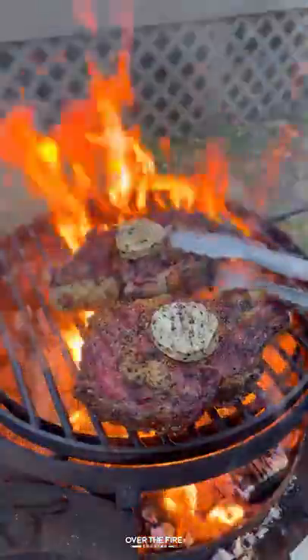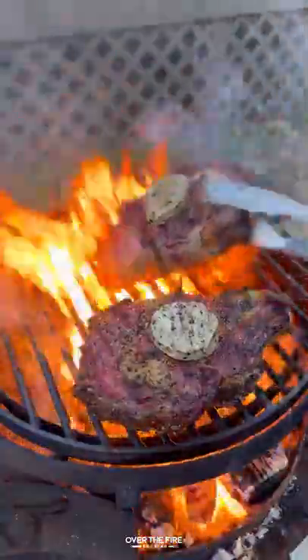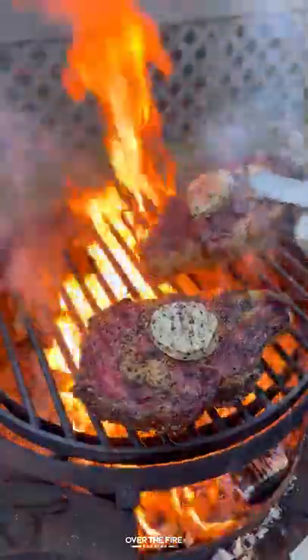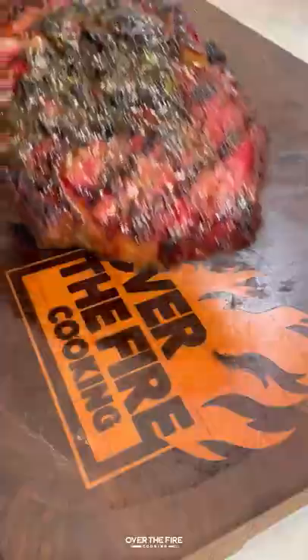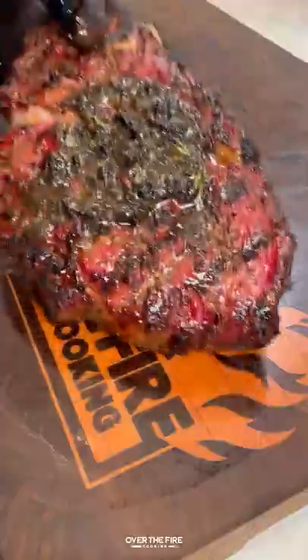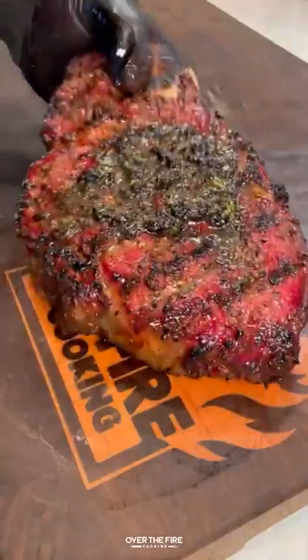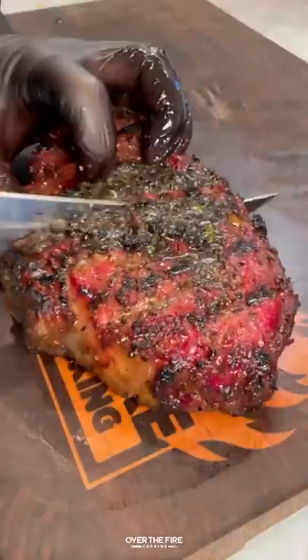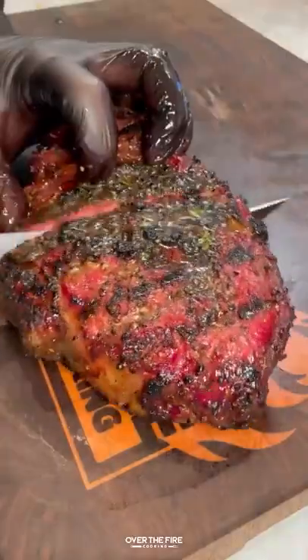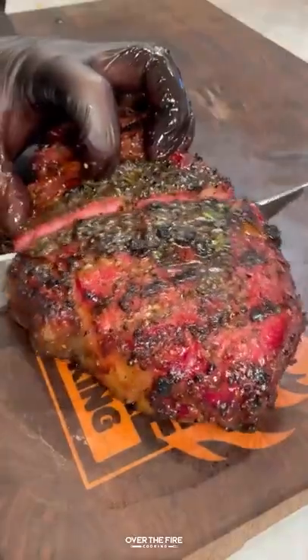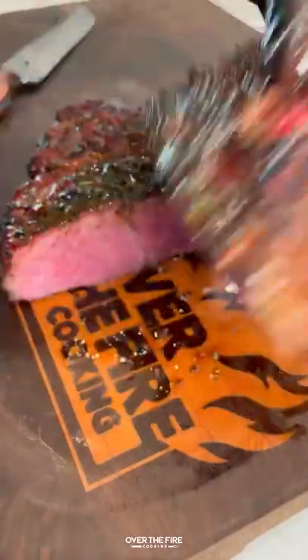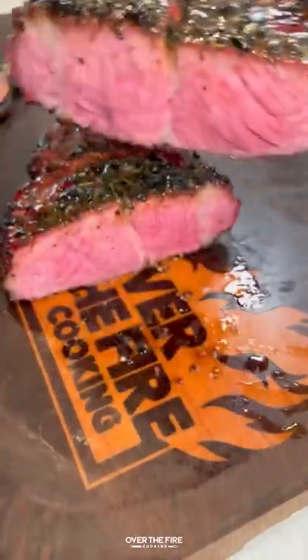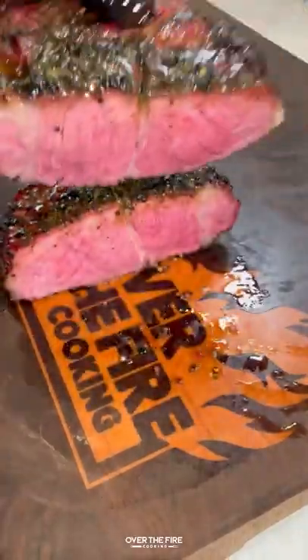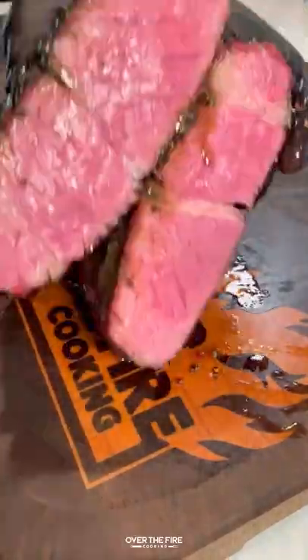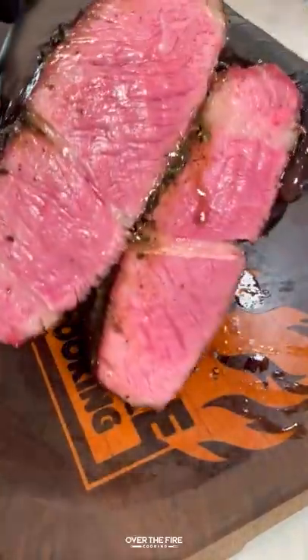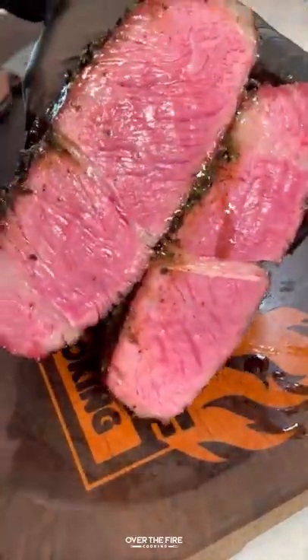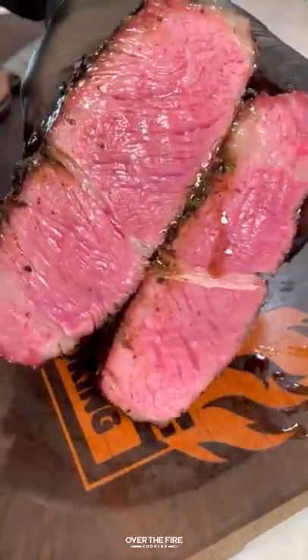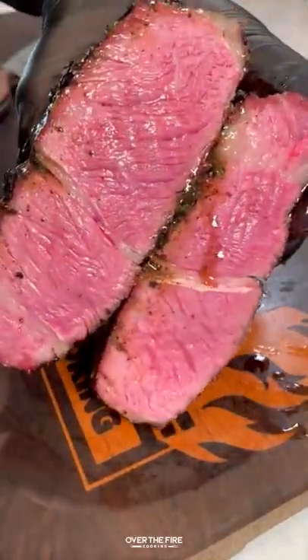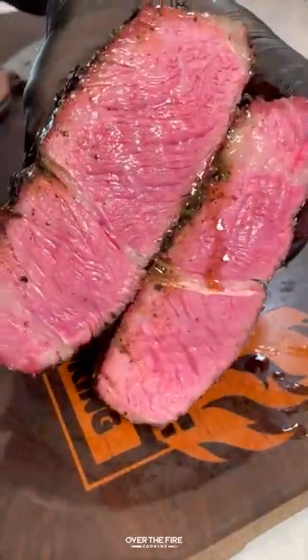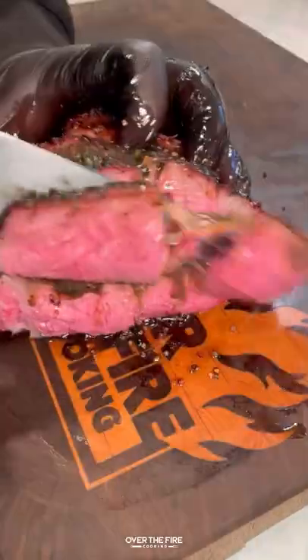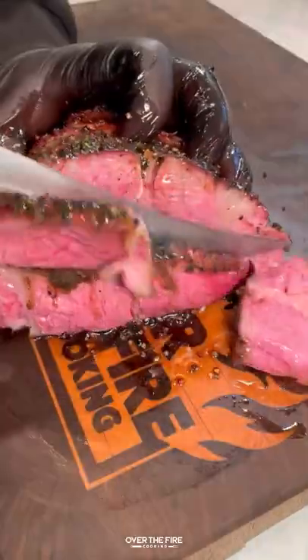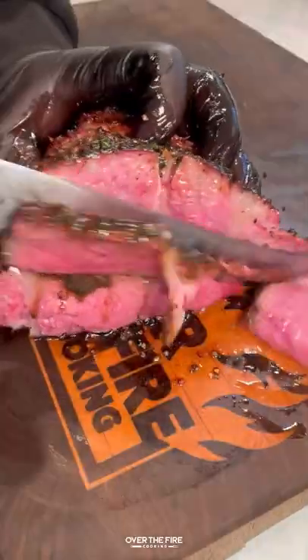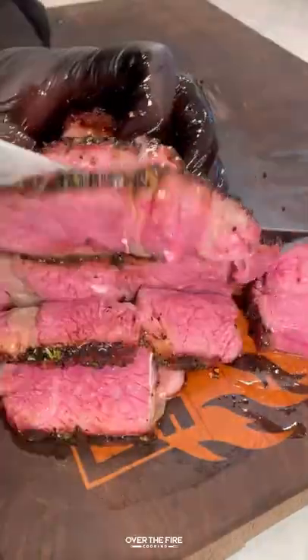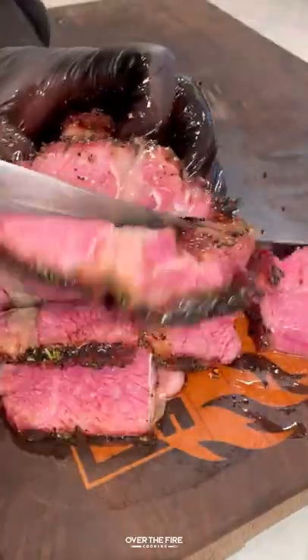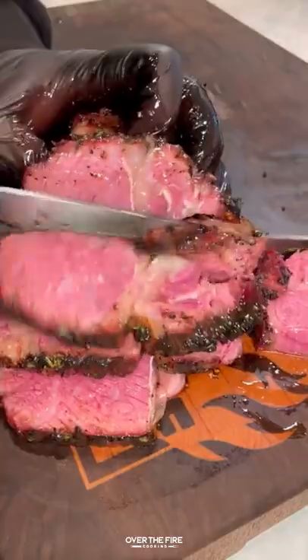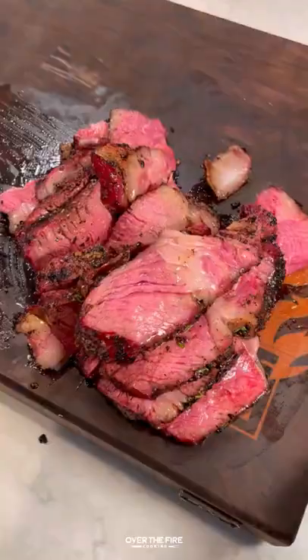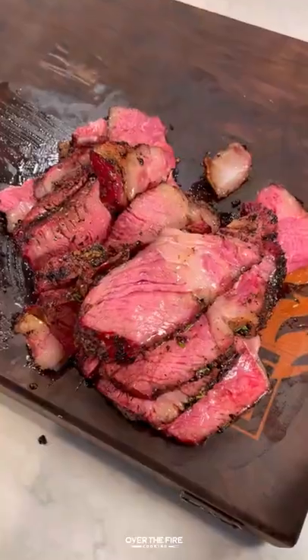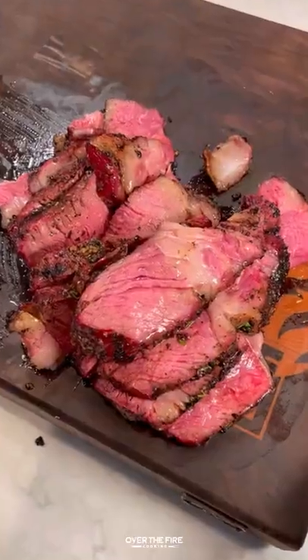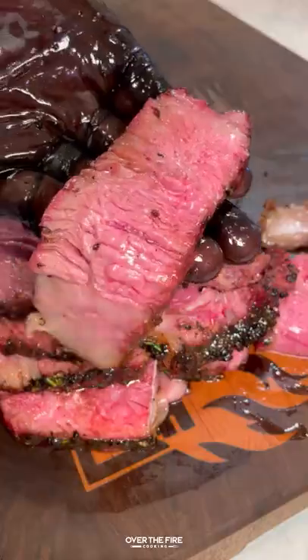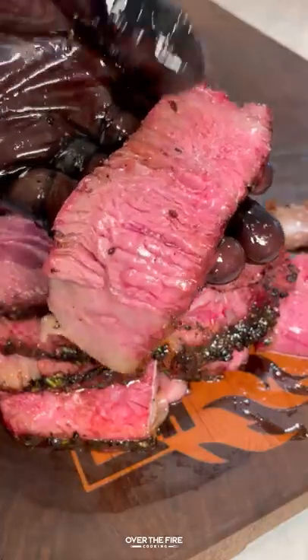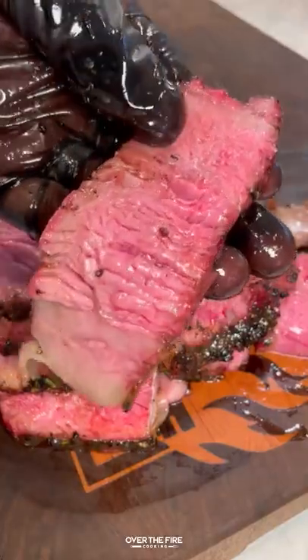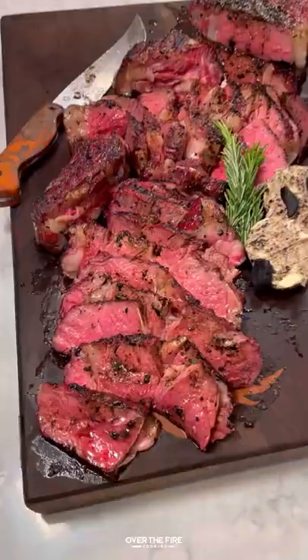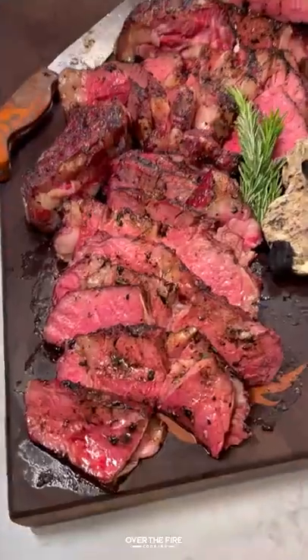And then we're going to slice into these. Look how beautiful that is — edge to edge perfection. This is so freaking delicious.